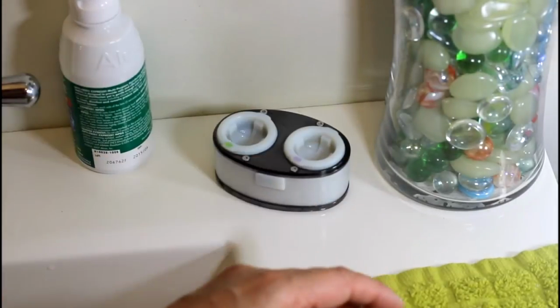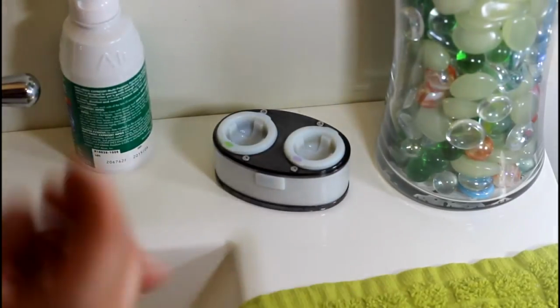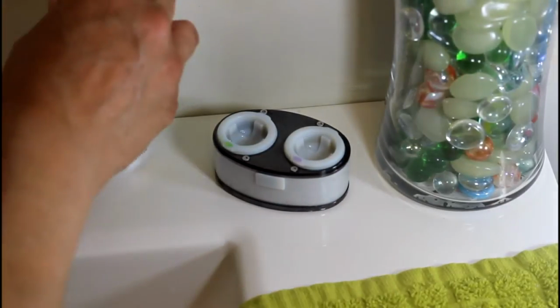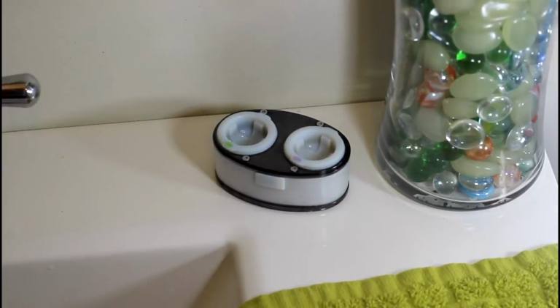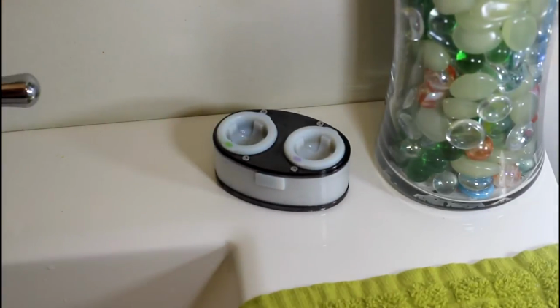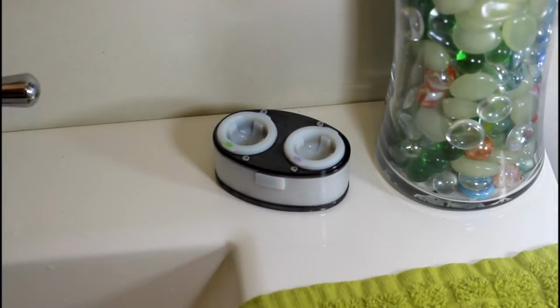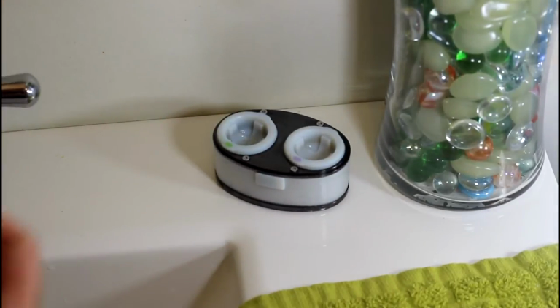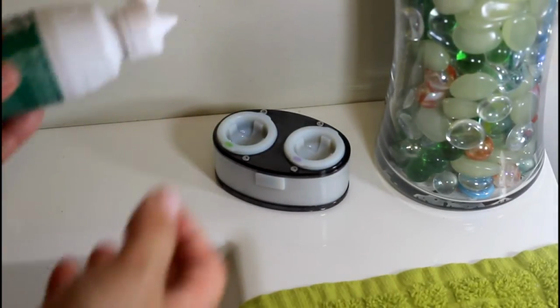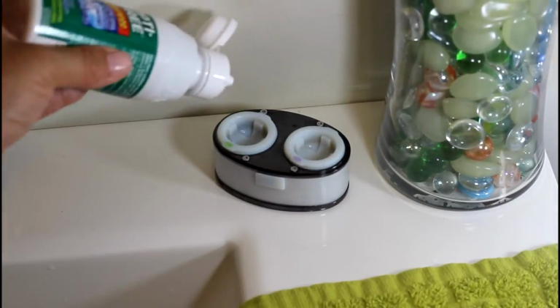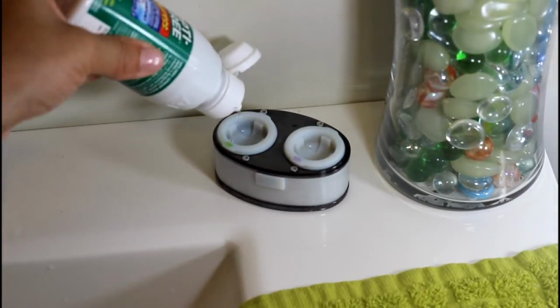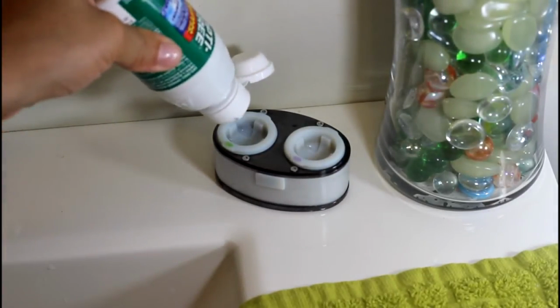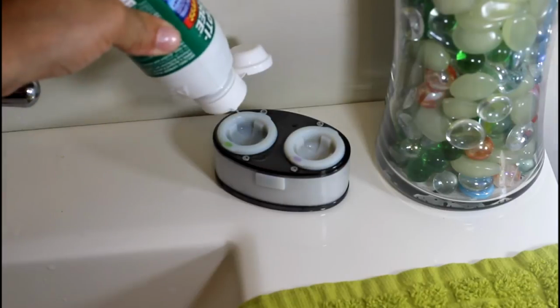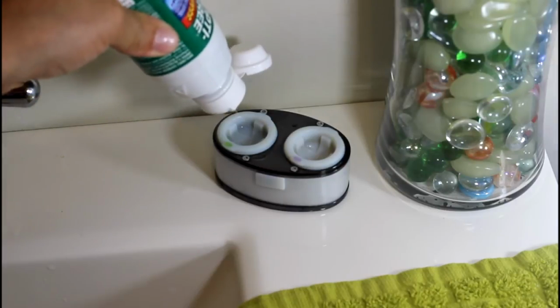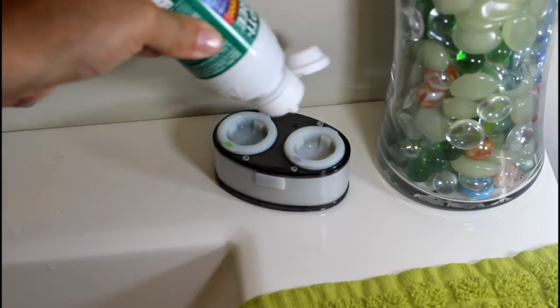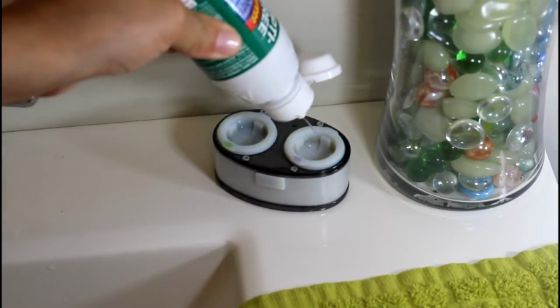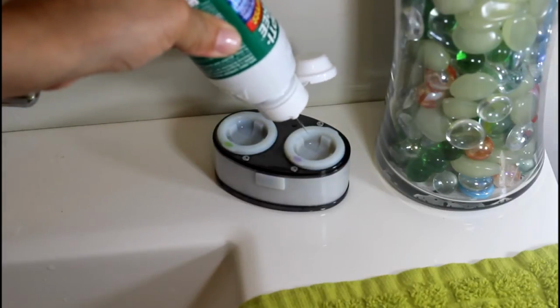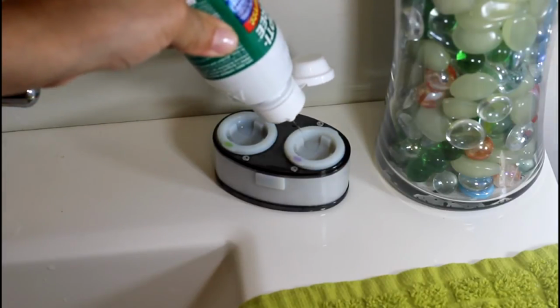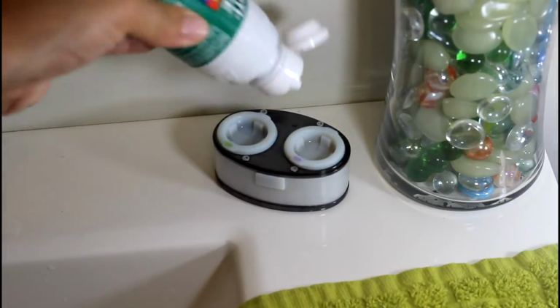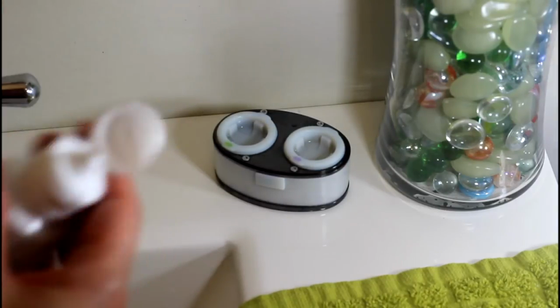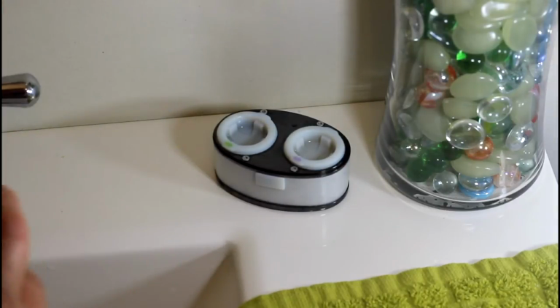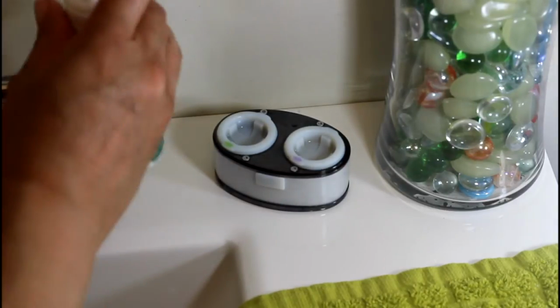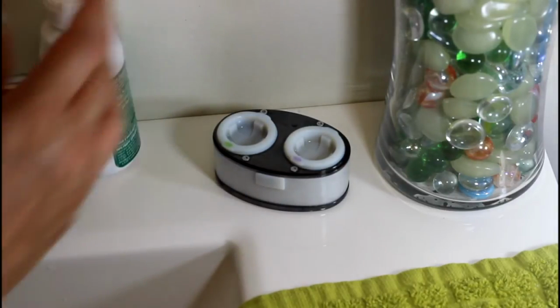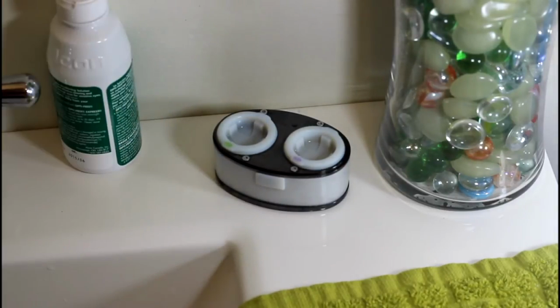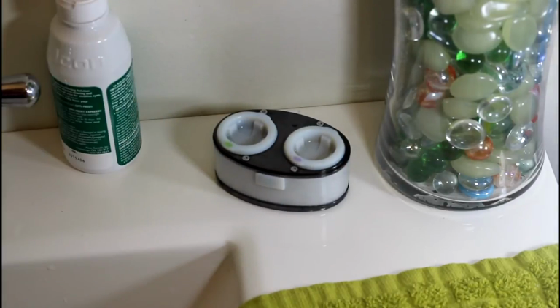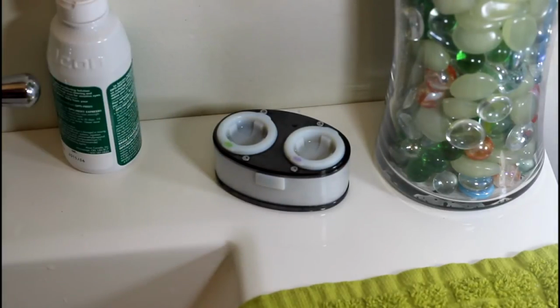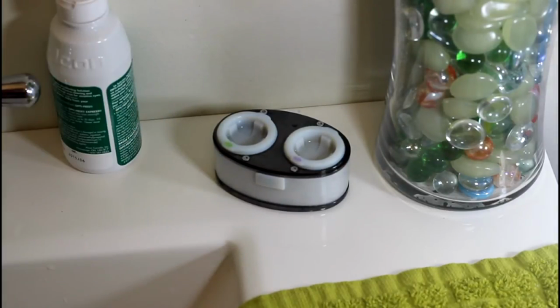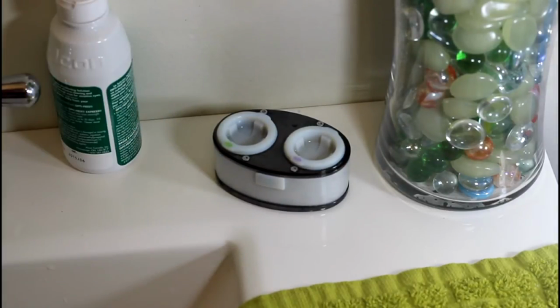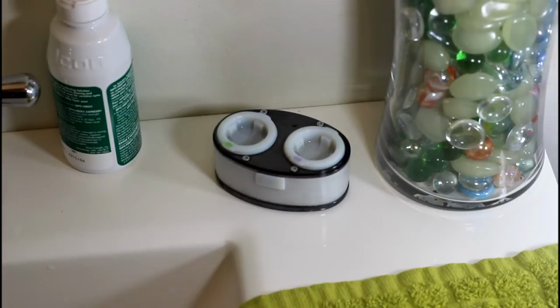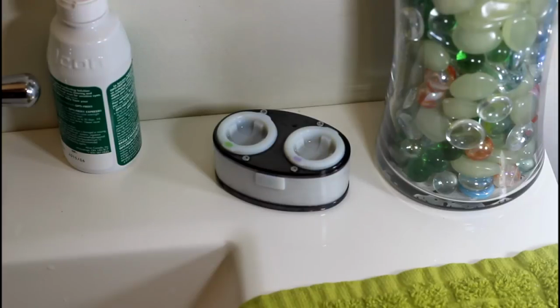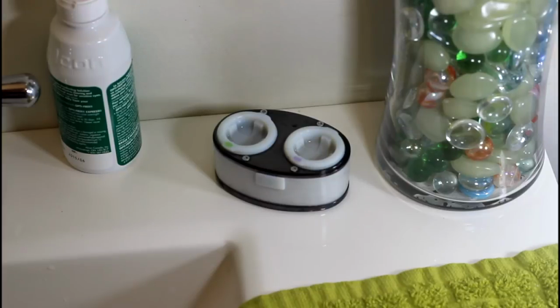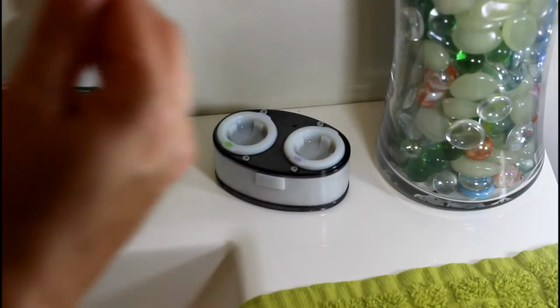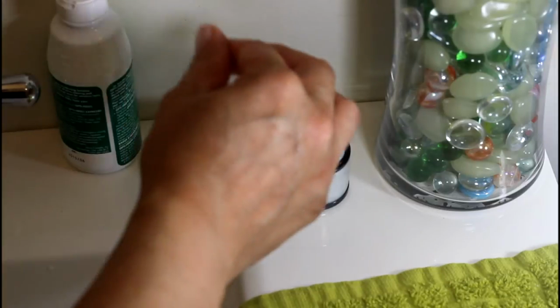Simply fill the lens baskets with your preferred contact lens solution, place your lenses in, and turn it on.